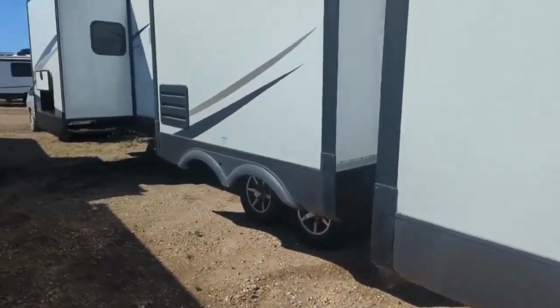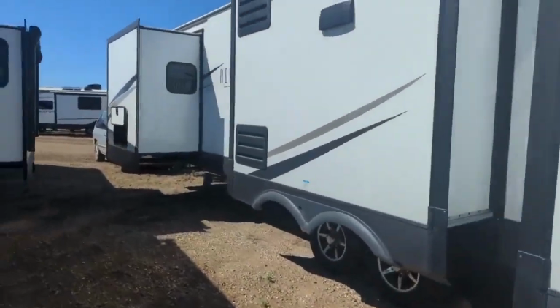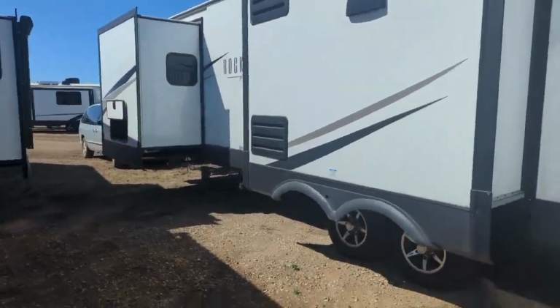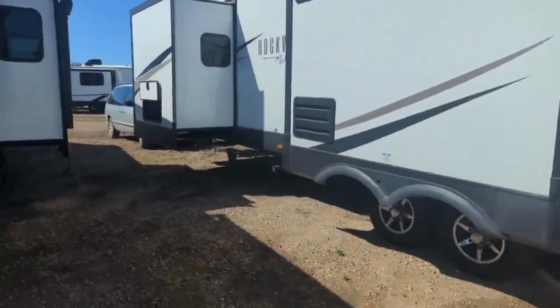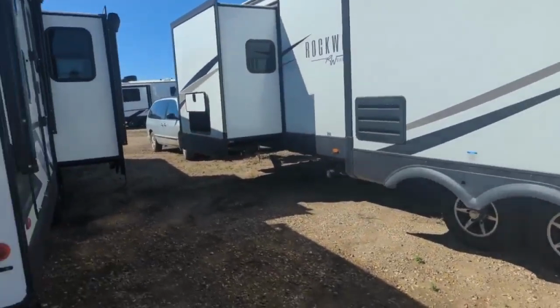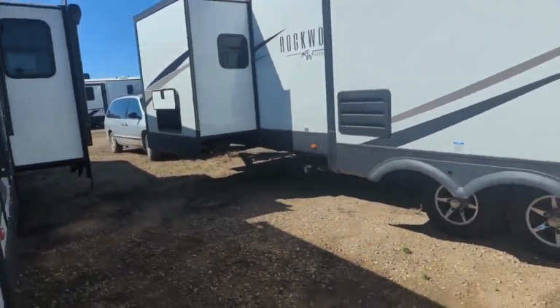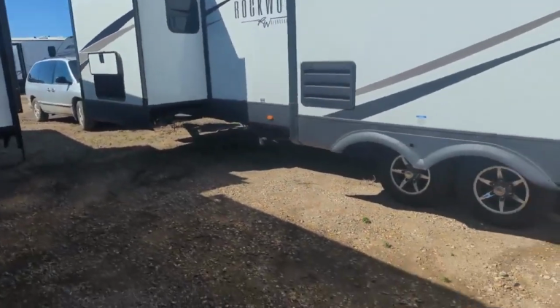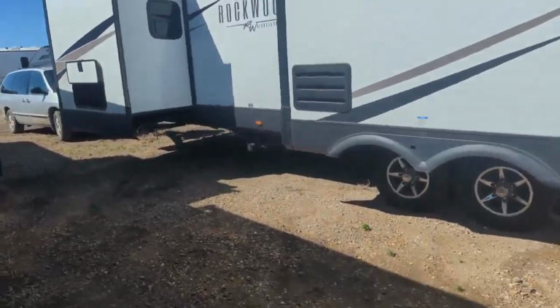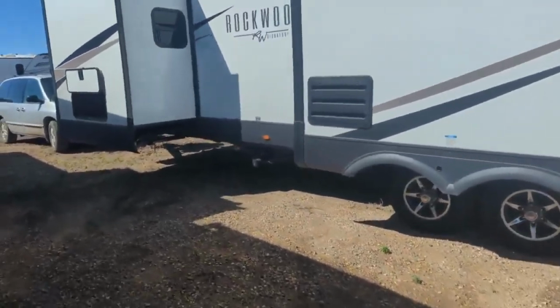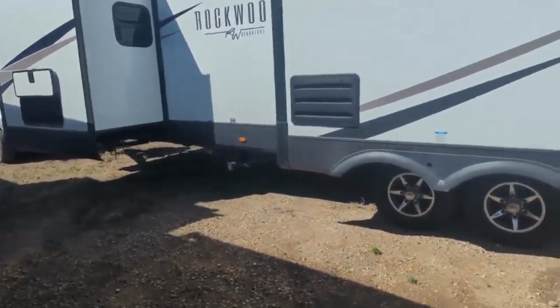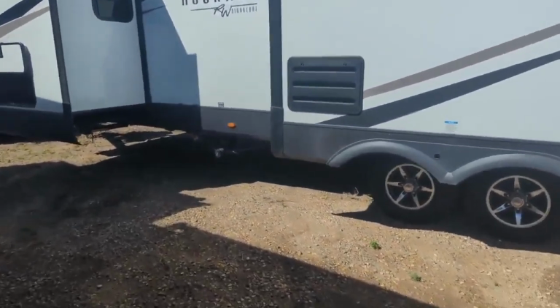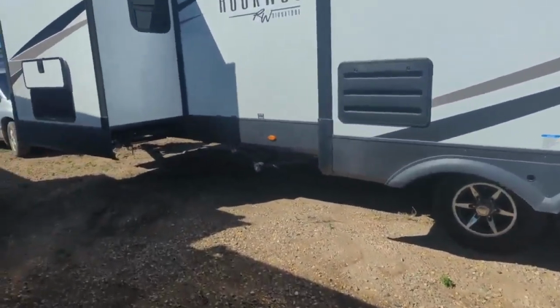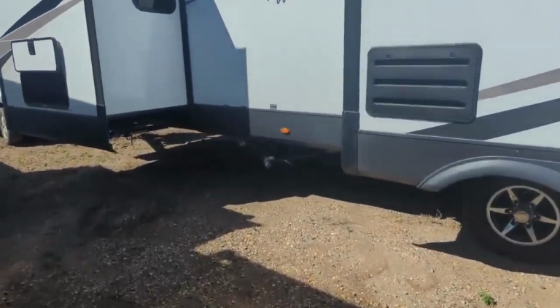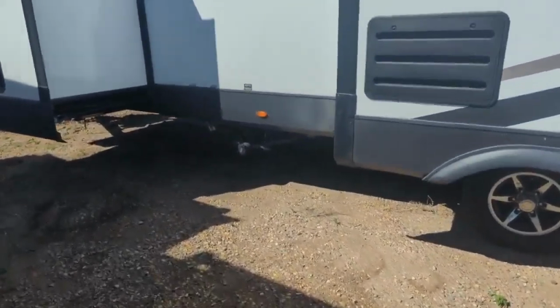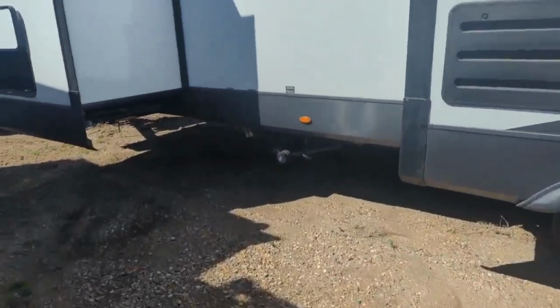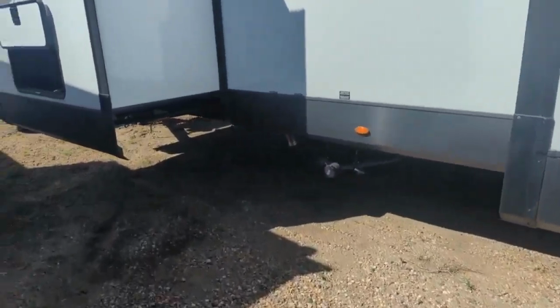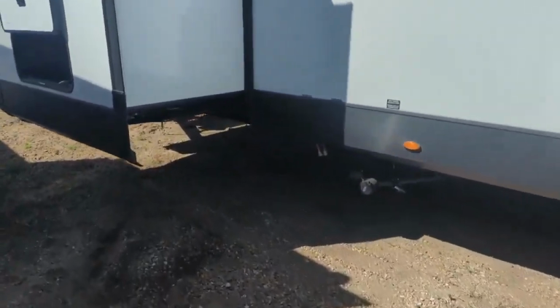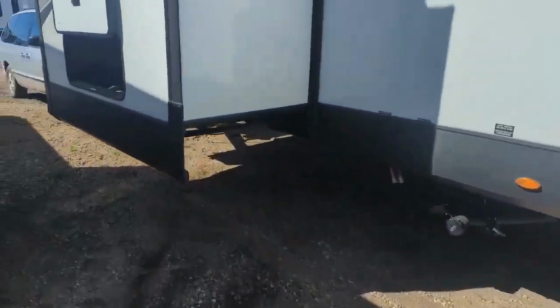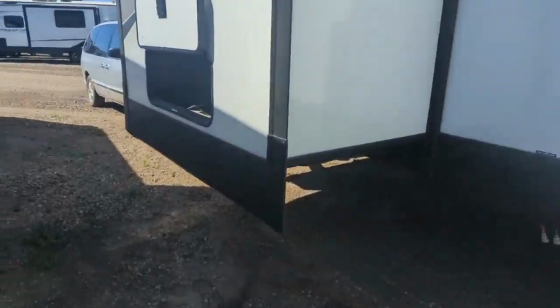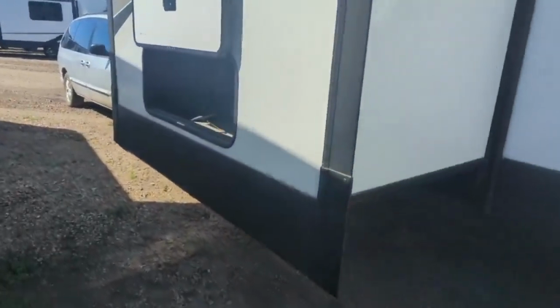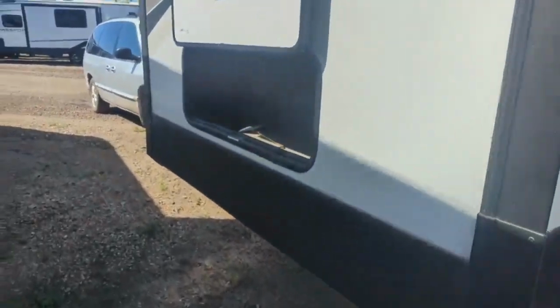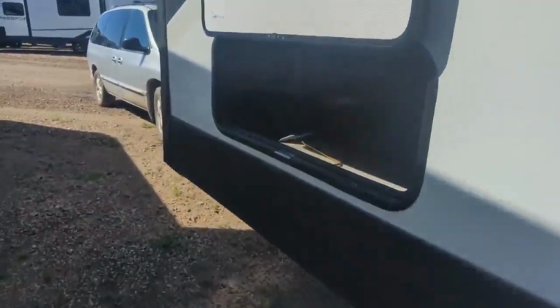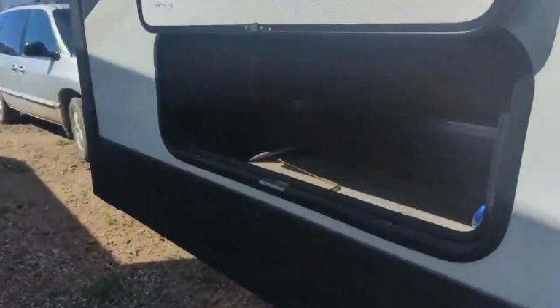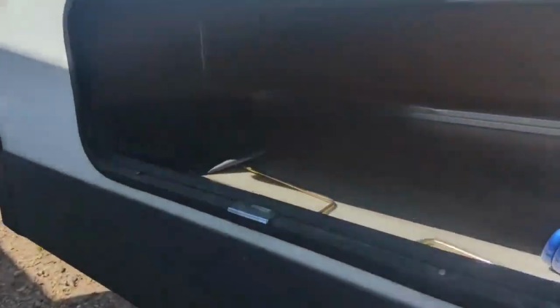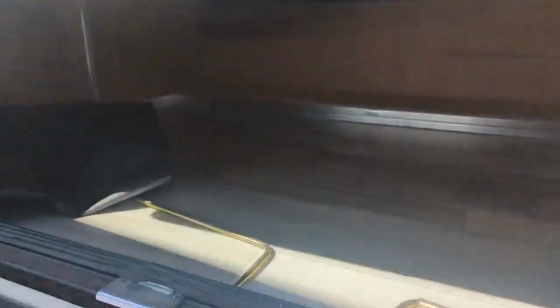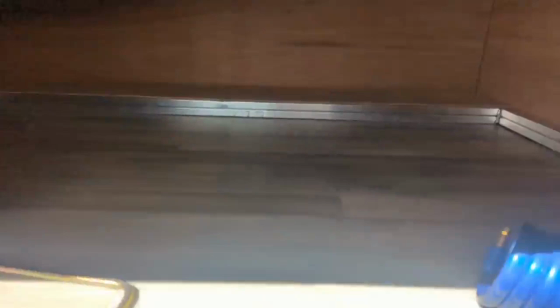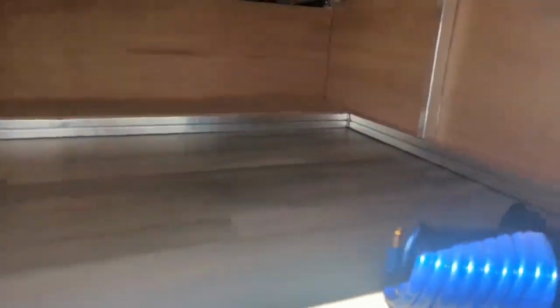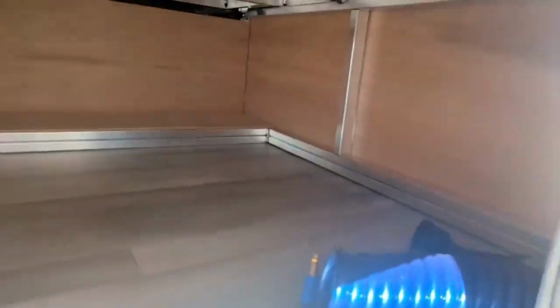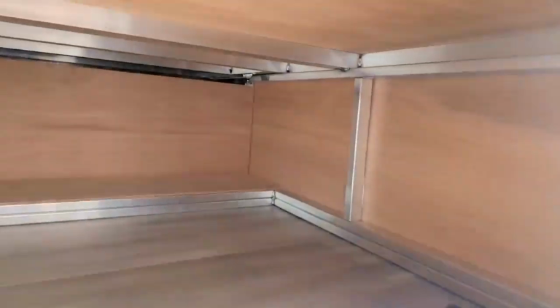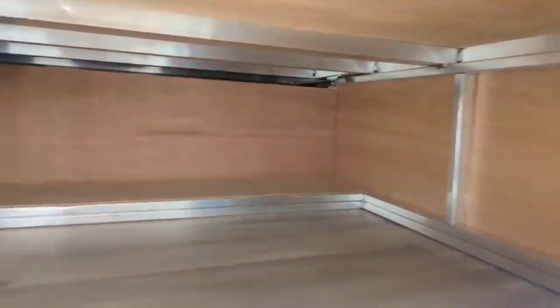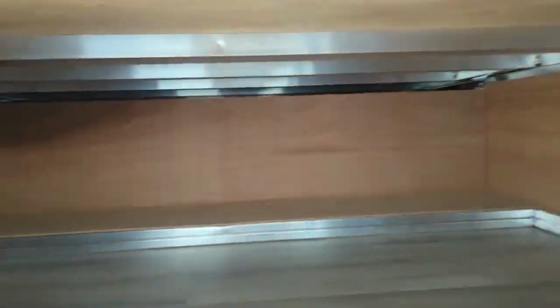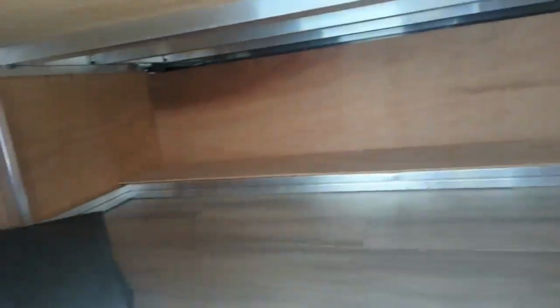Coming around to the off-door side, here are your three slides on this side and one slide on the door side. Dump stations are there, and you've got a big storage compartment. Notice the aluminum — your bed is all framed in with aluminum.